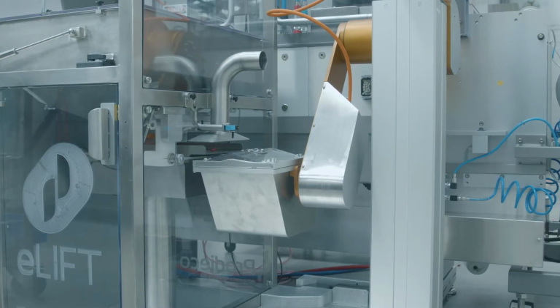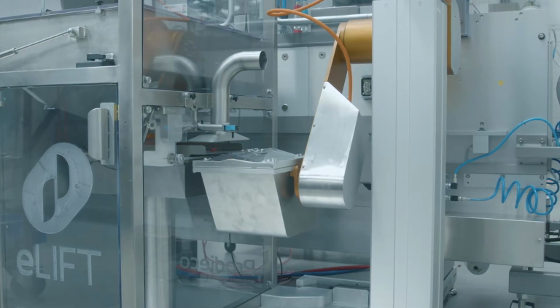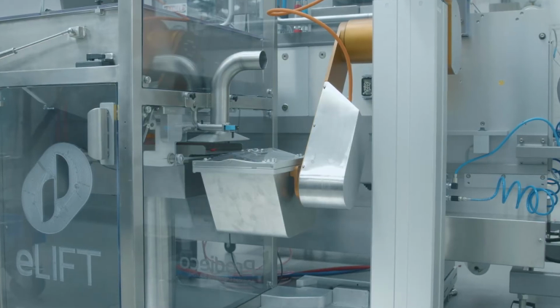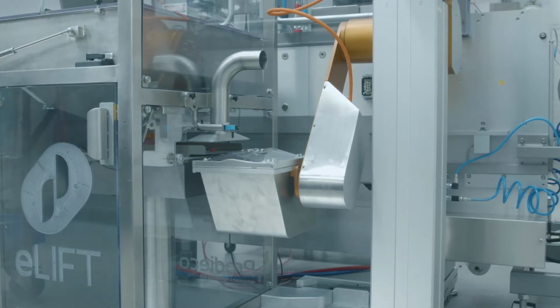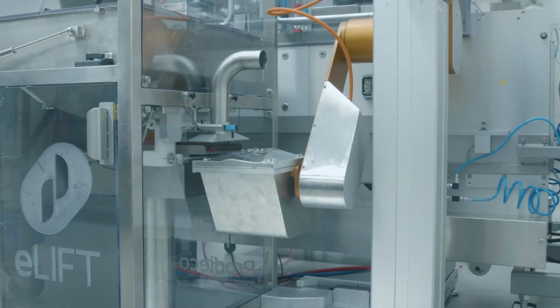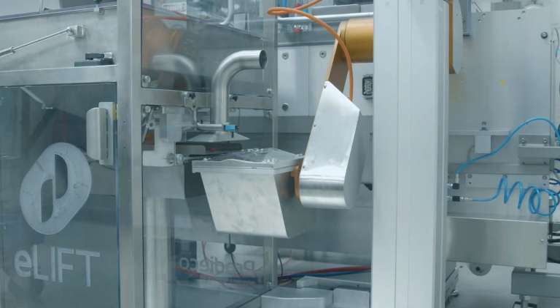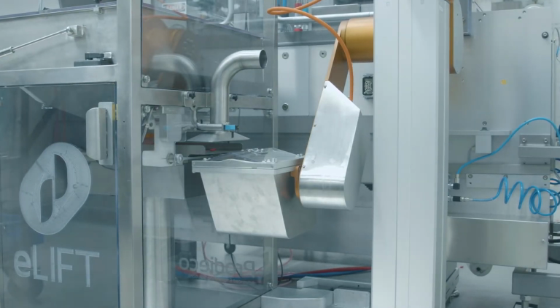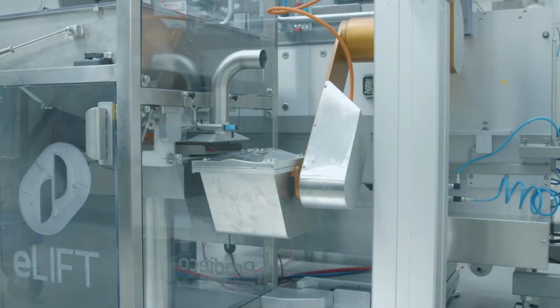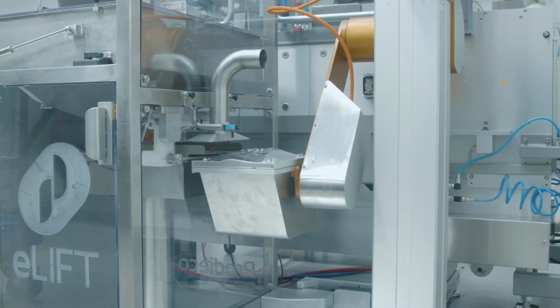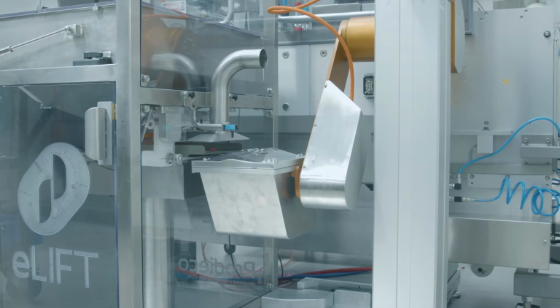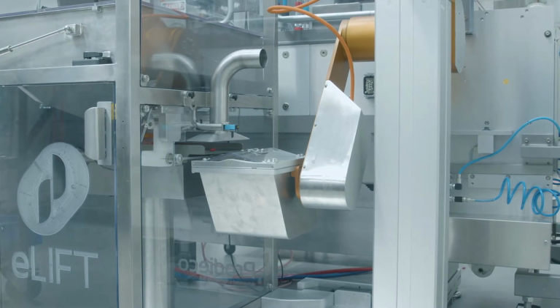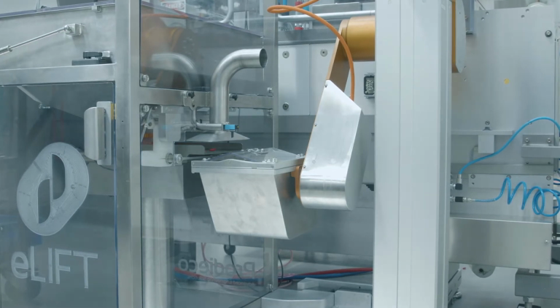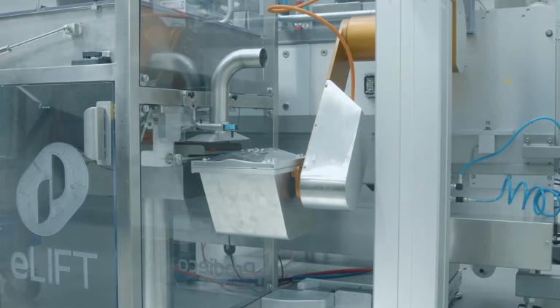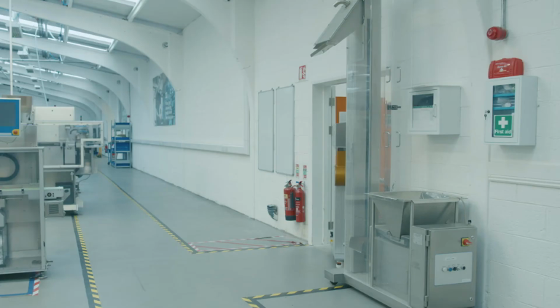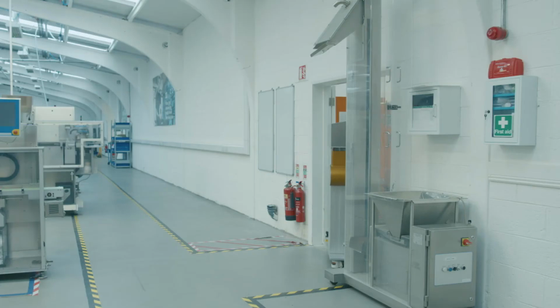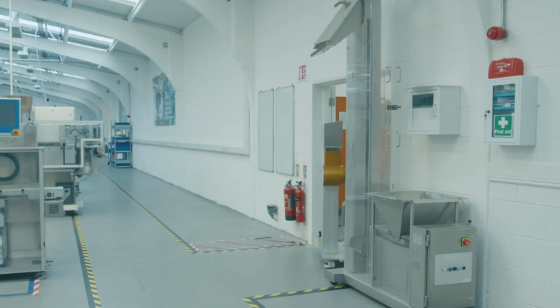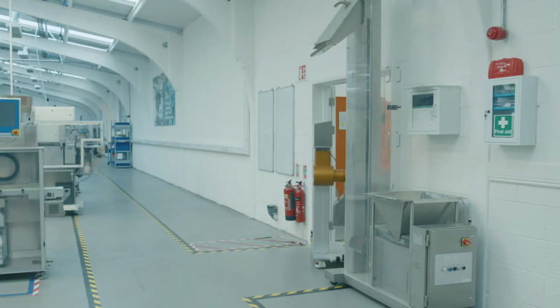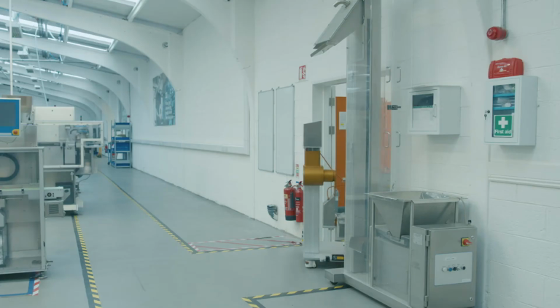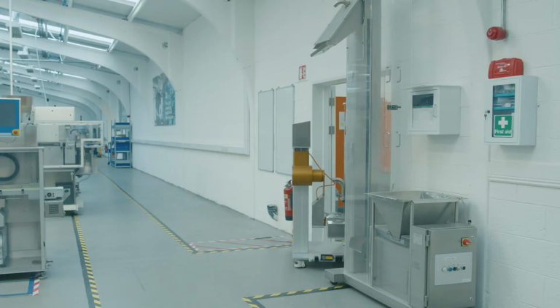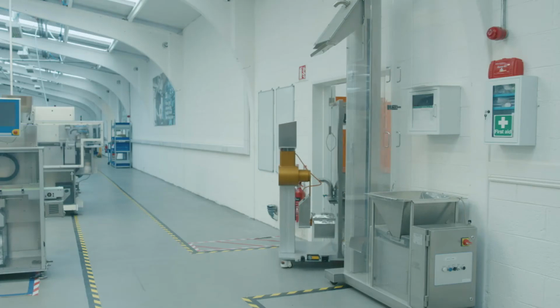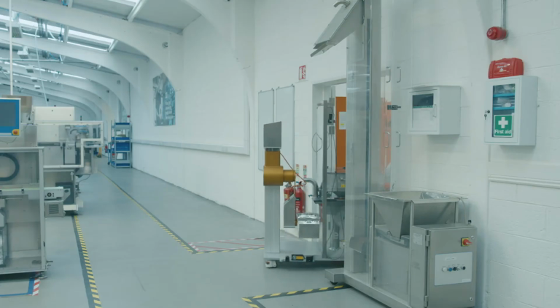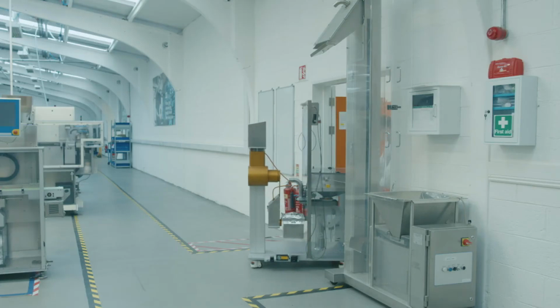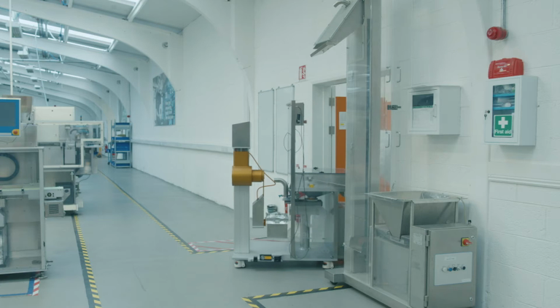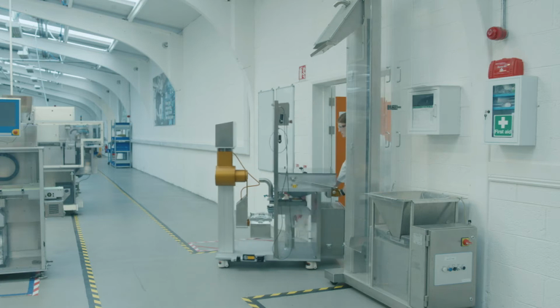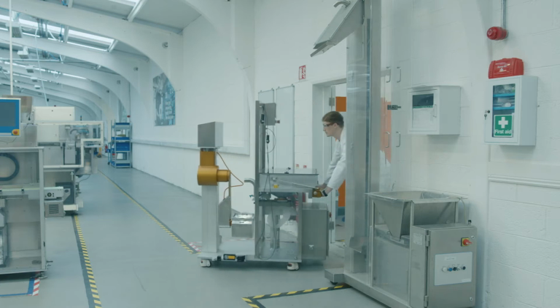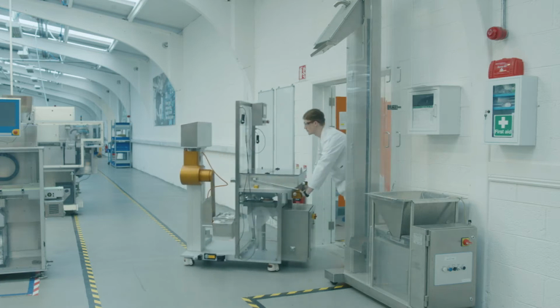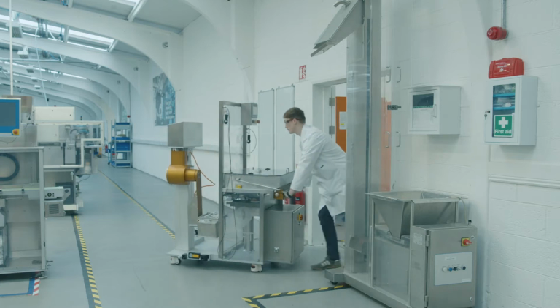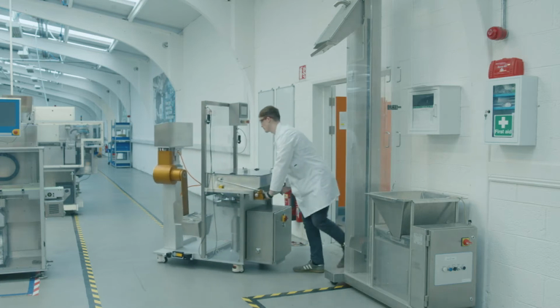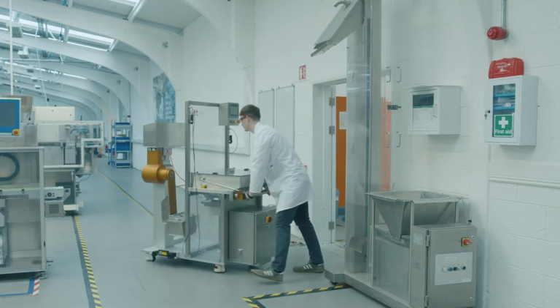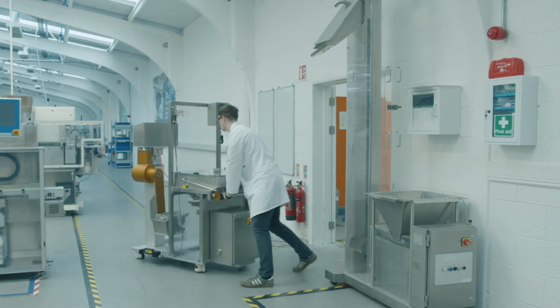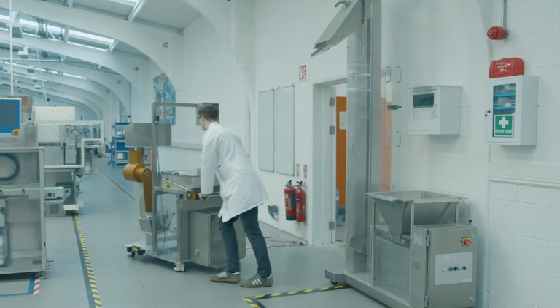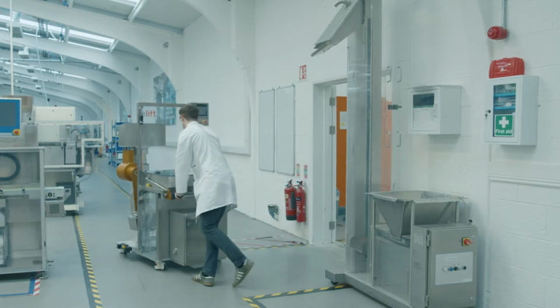The e-lift is built on Prodico's telescopic platform. This means that the lift is no longer clean in place. With the pillar retracted, the lift can easily be removed from the packing hole.